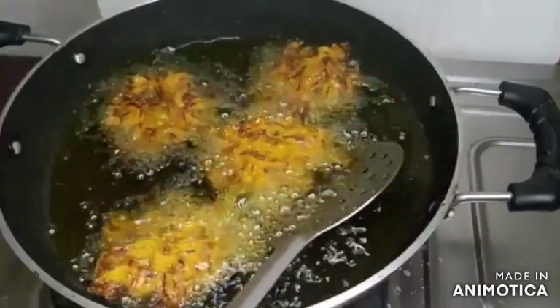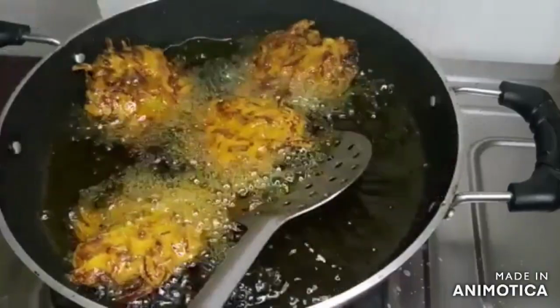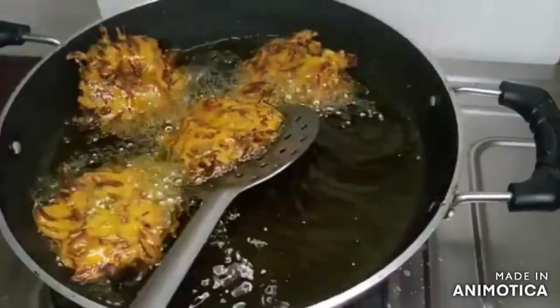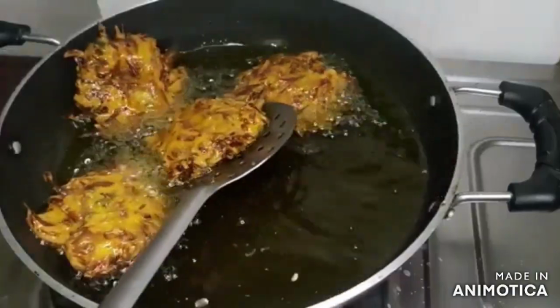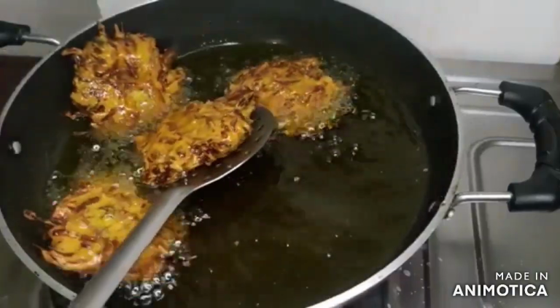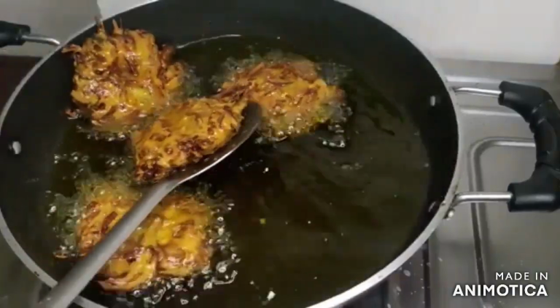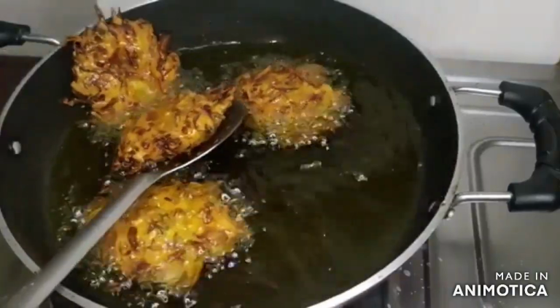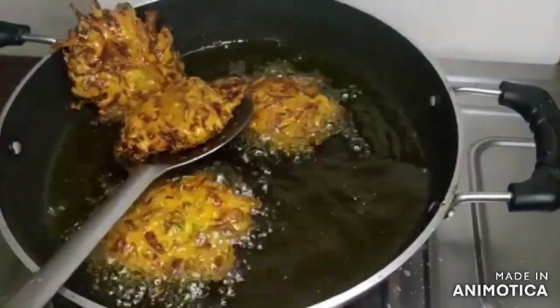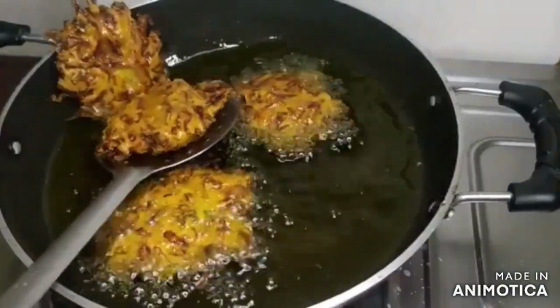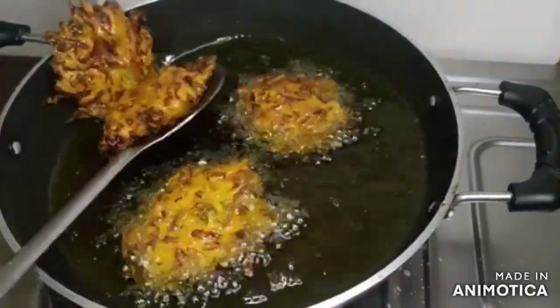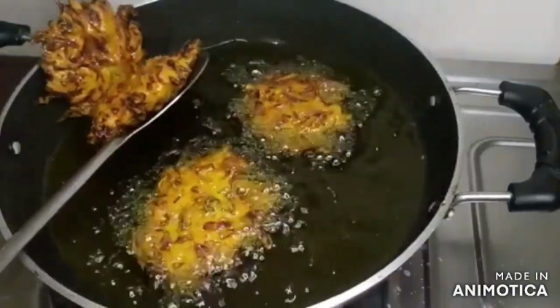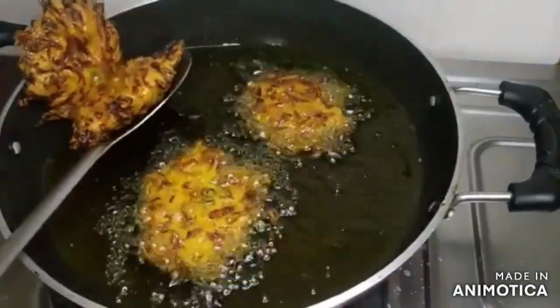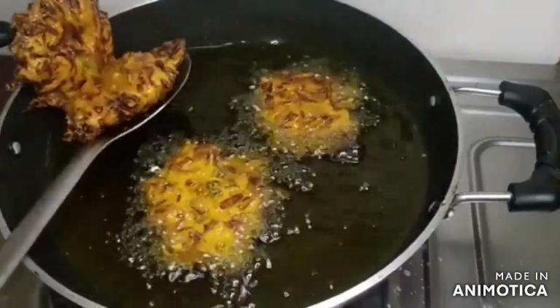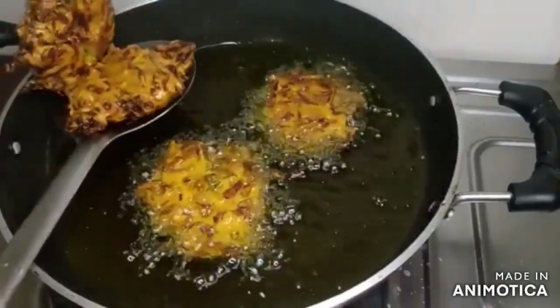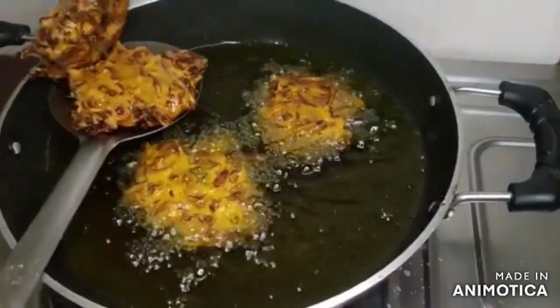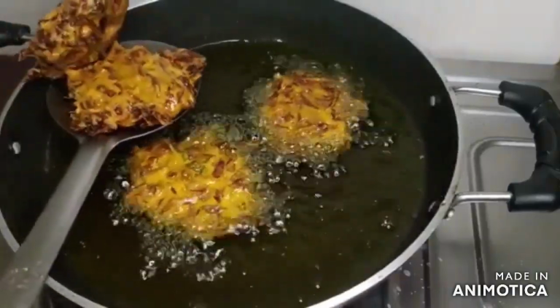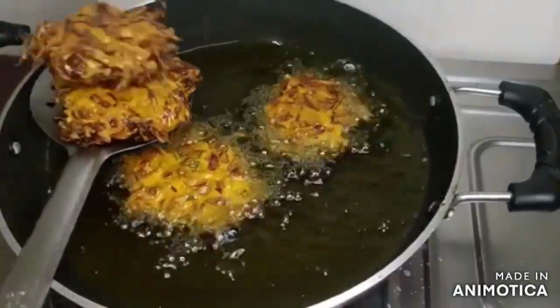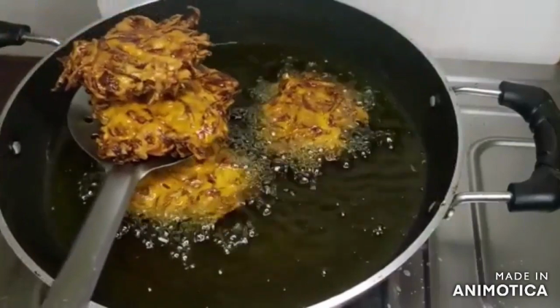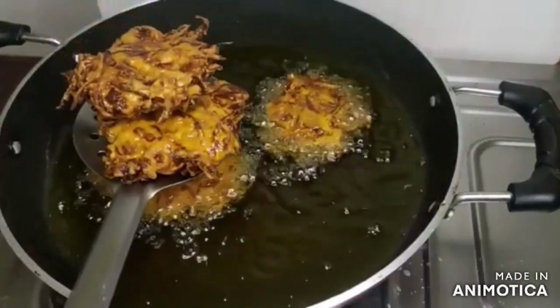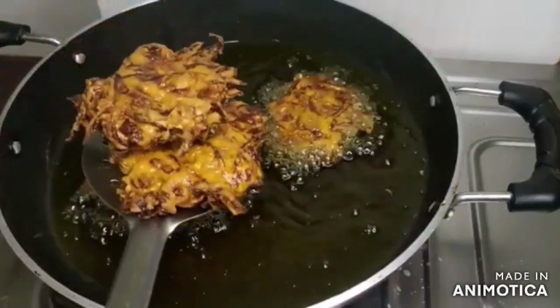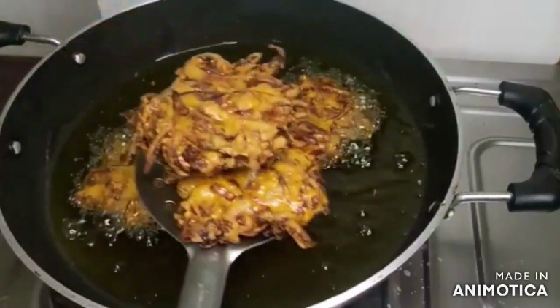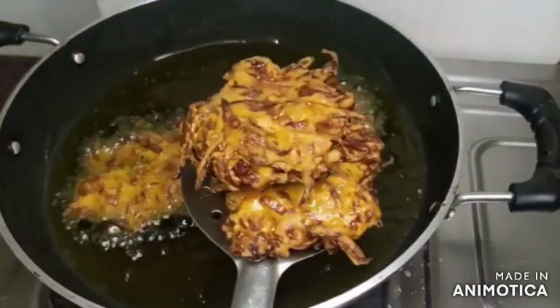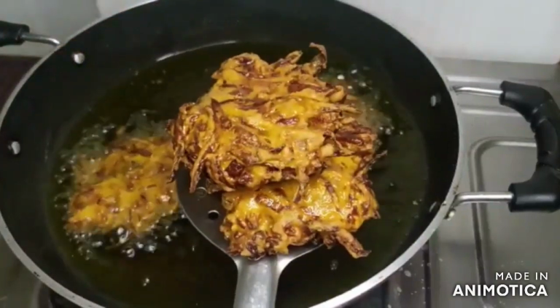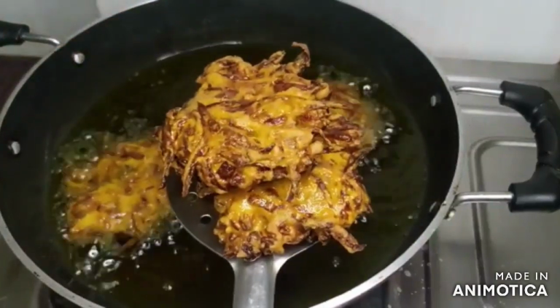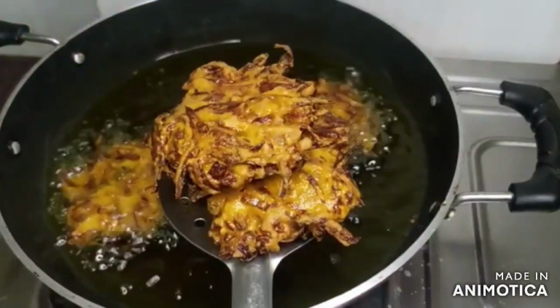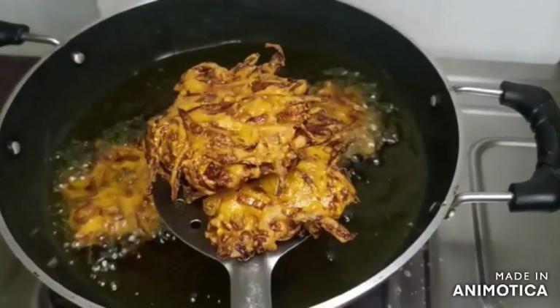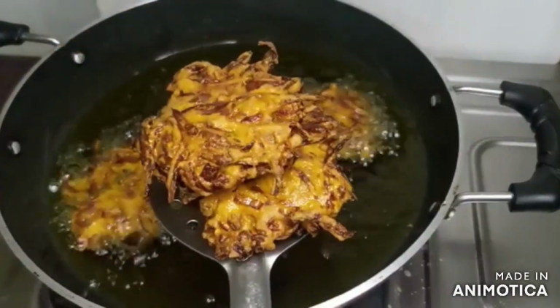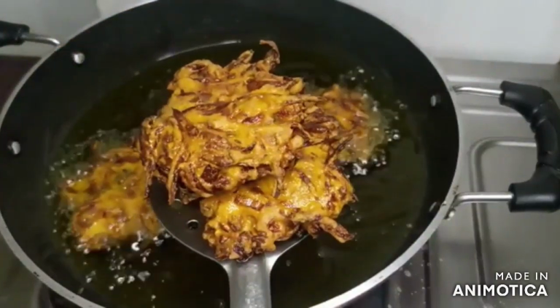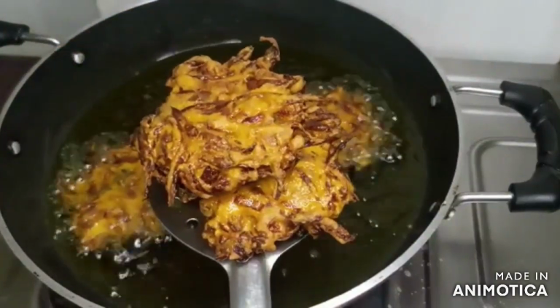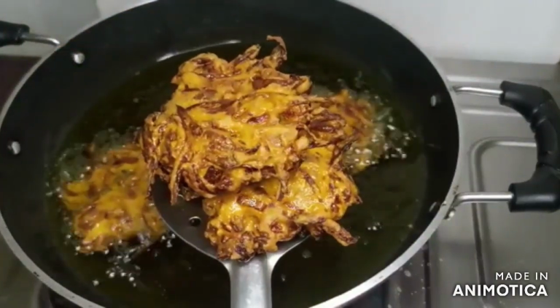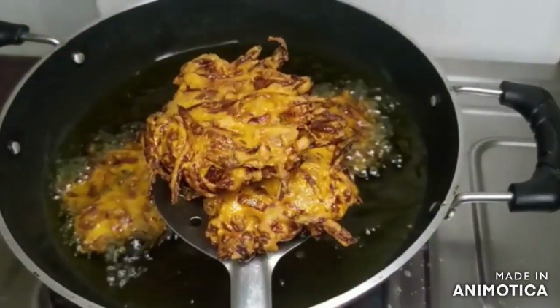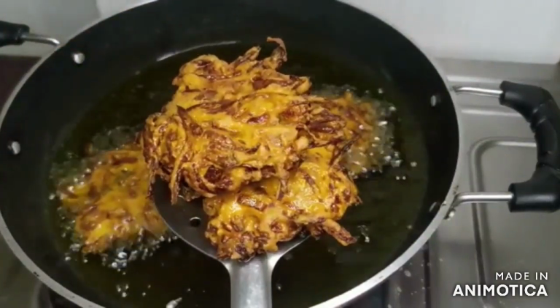We will cook it from both sides. This is how nicely we have prepared it.